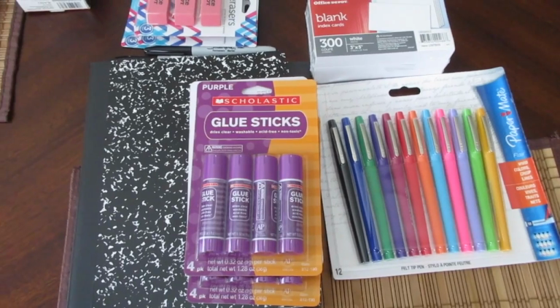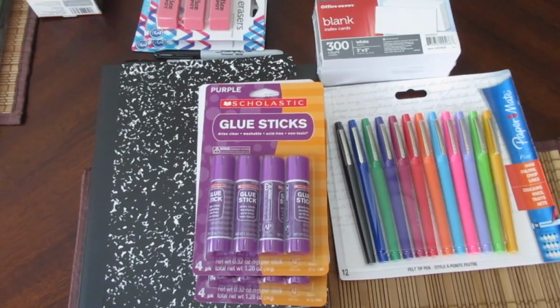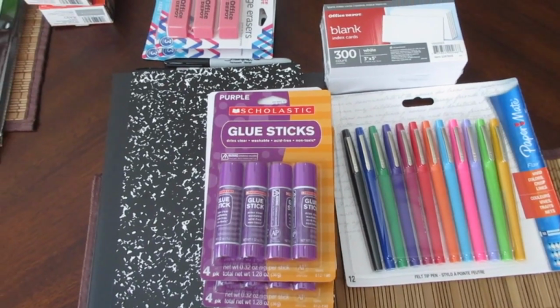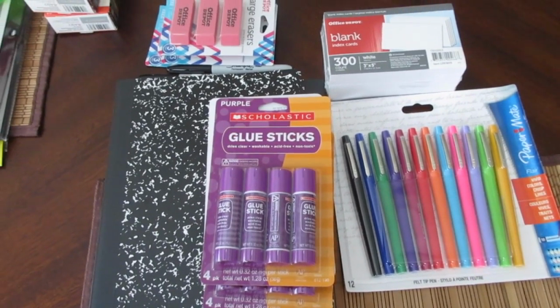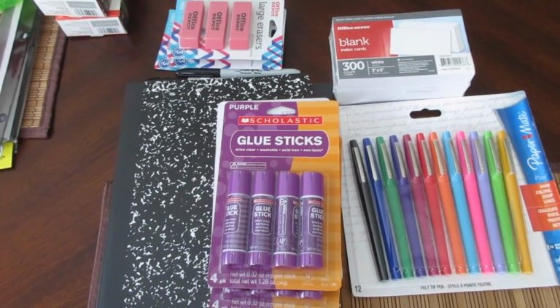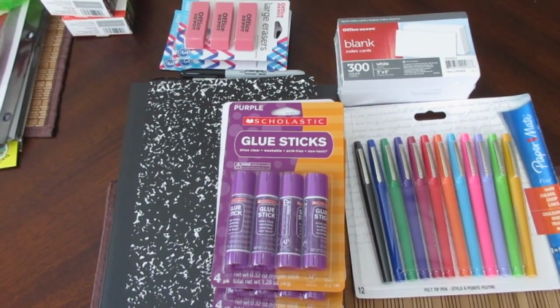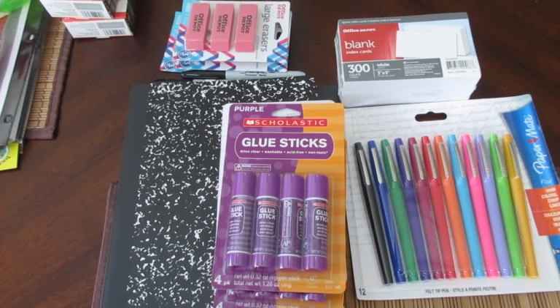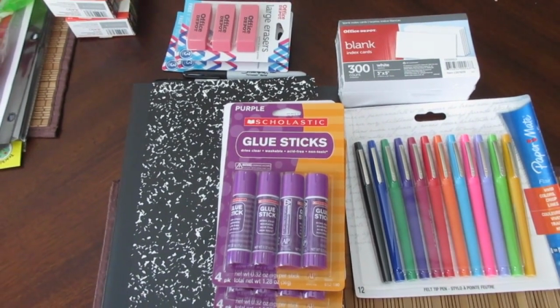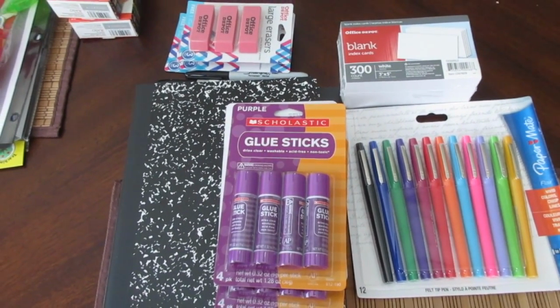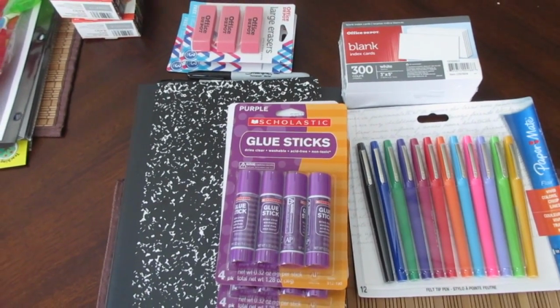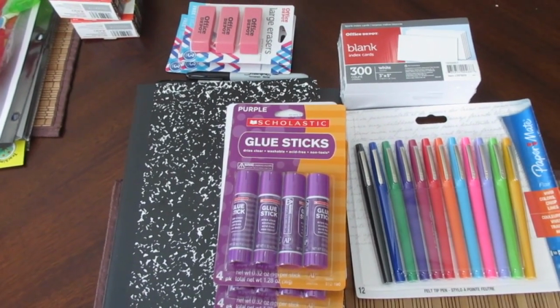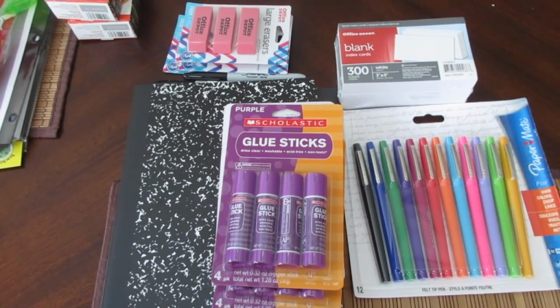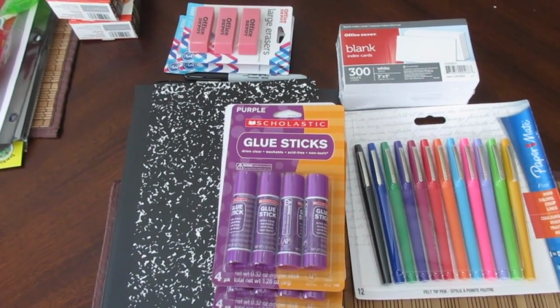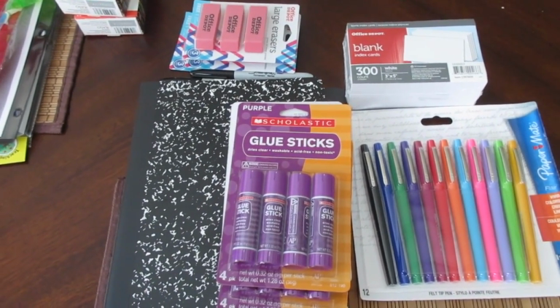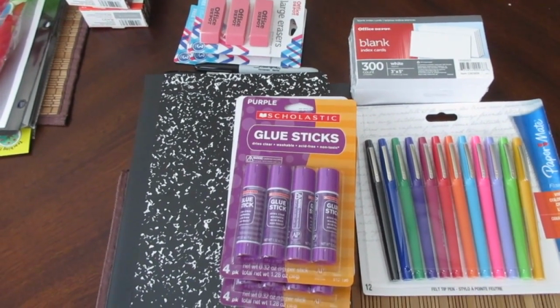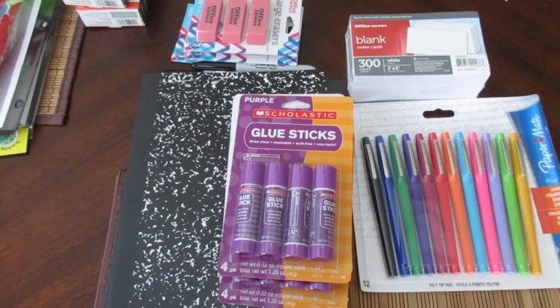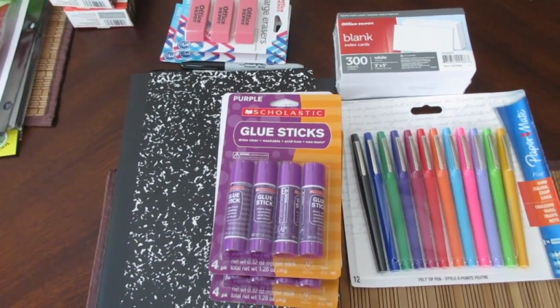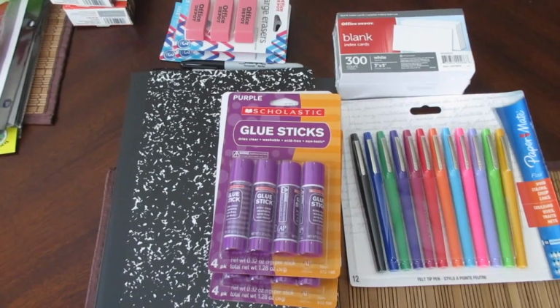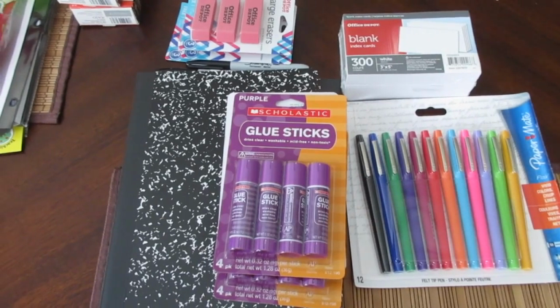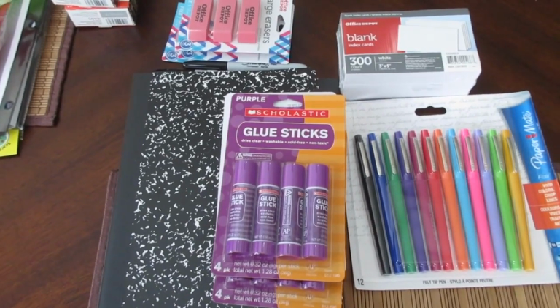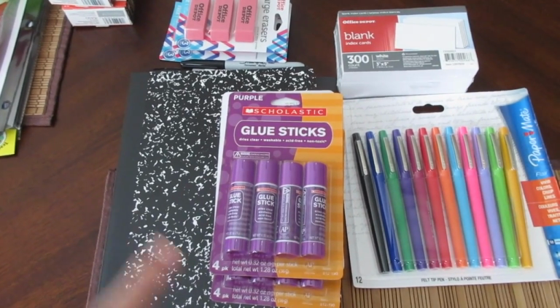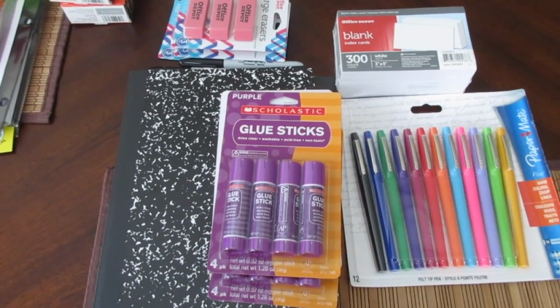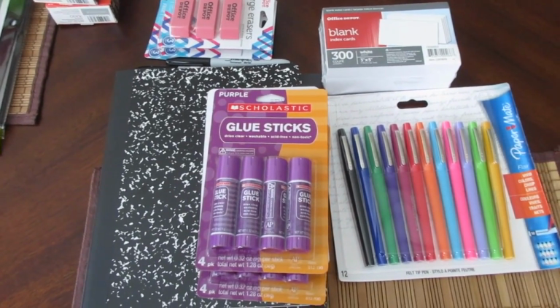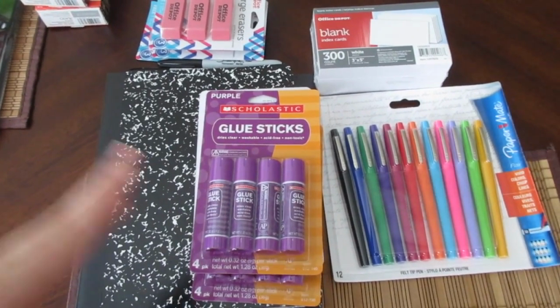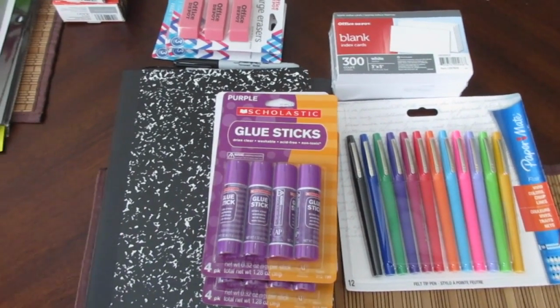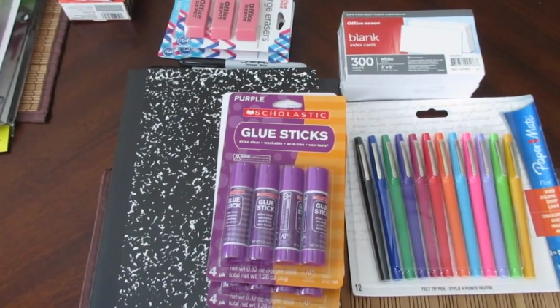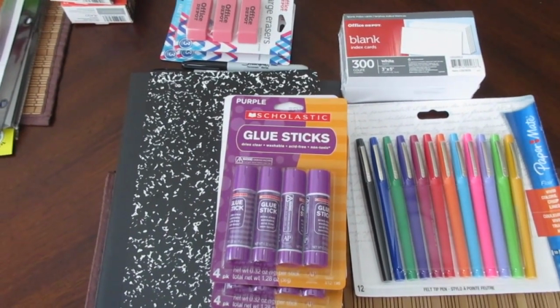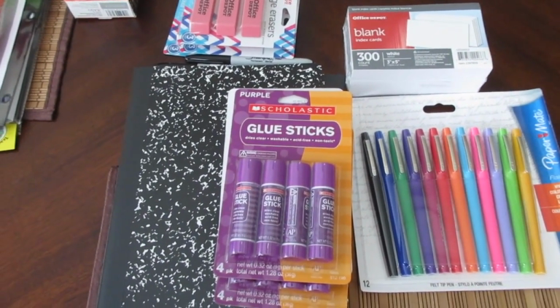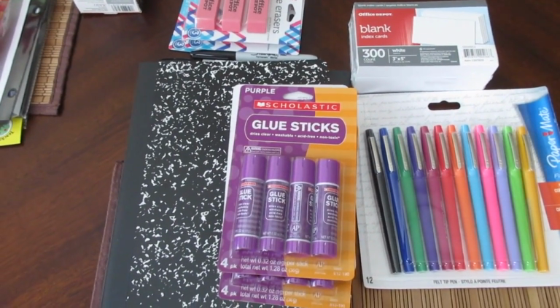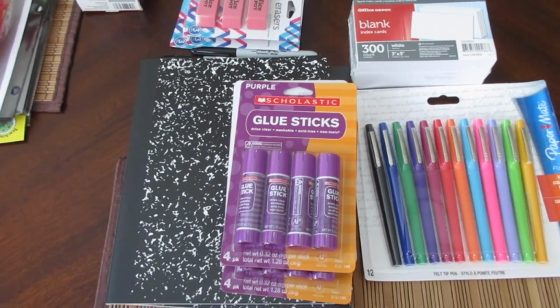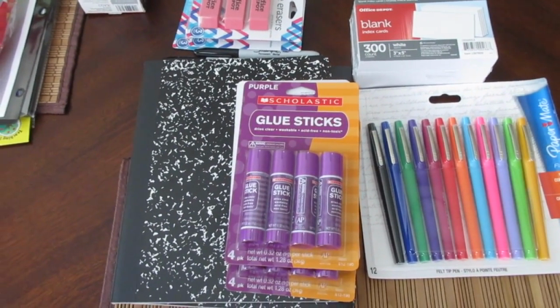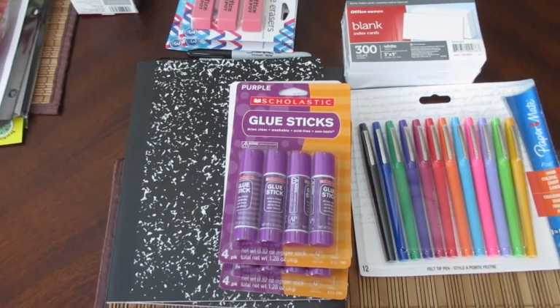Hi guys, today I have a Dollar Tree and Office Depot haul. I'm going to get started with the Office Depot stuff first and then I'll share with you what I got at the Dollar Tree.